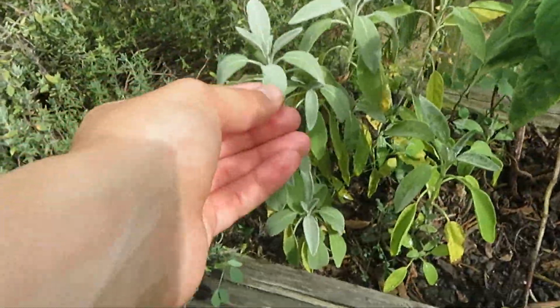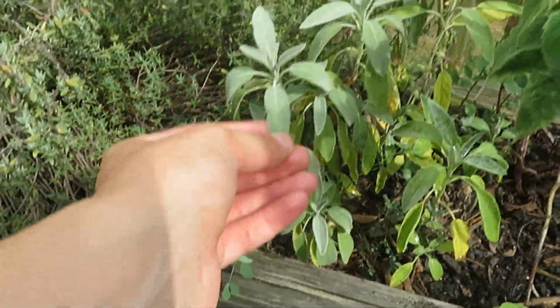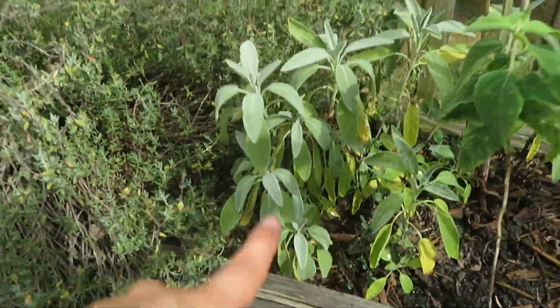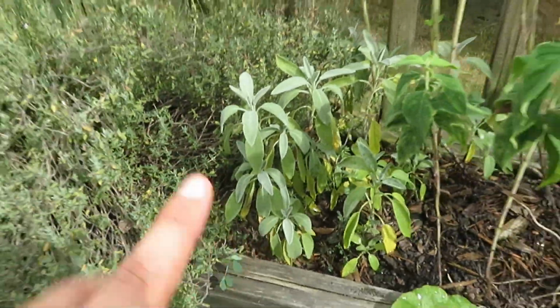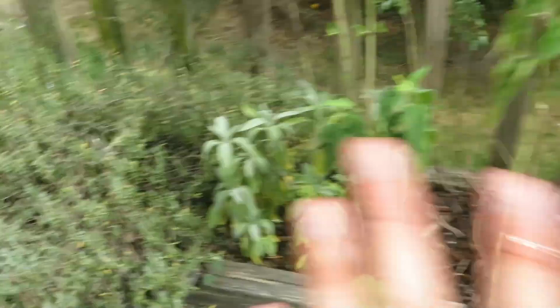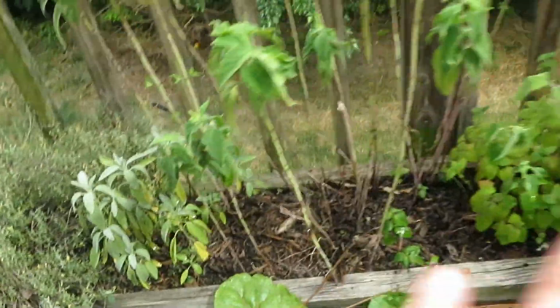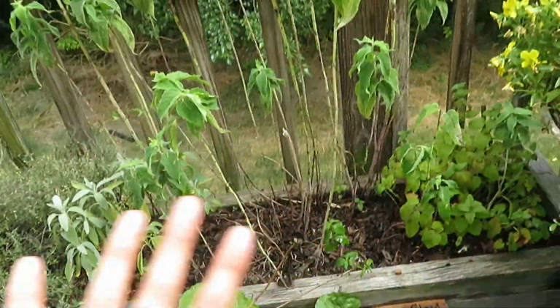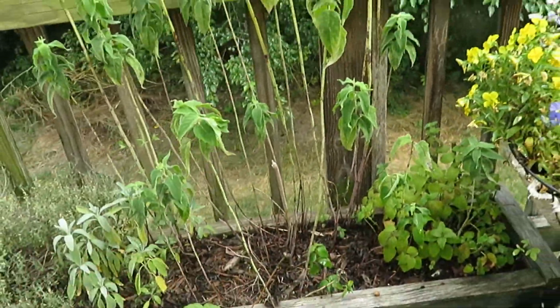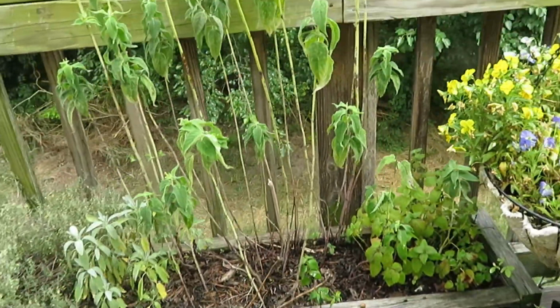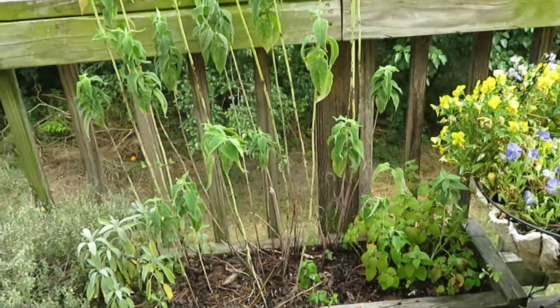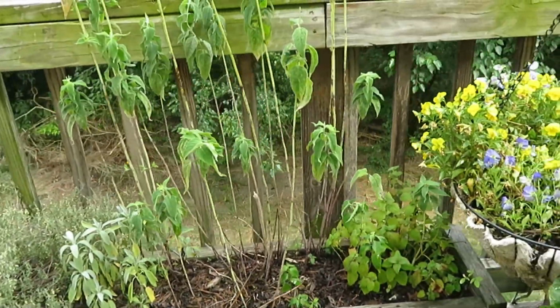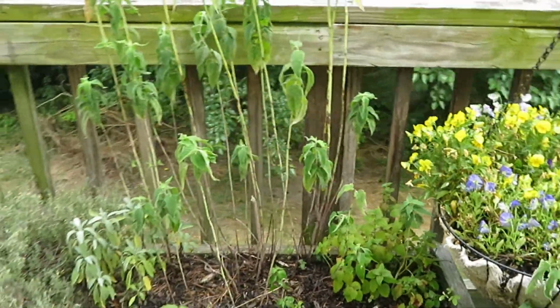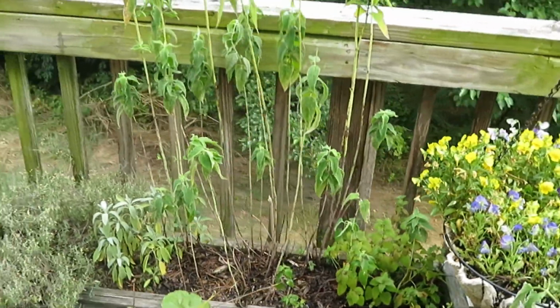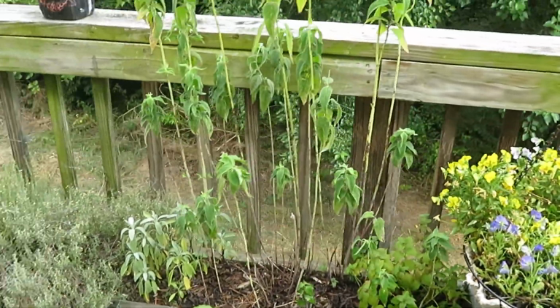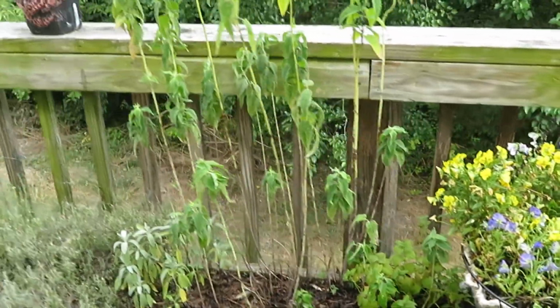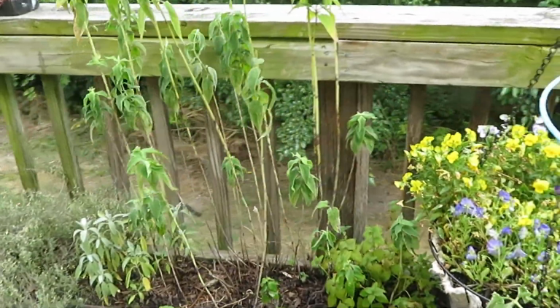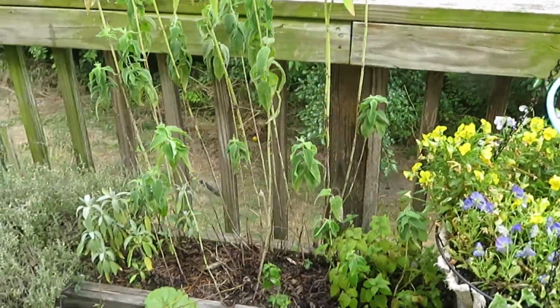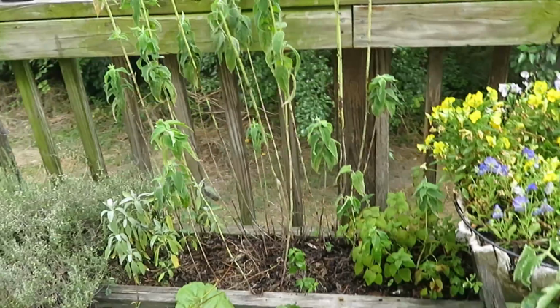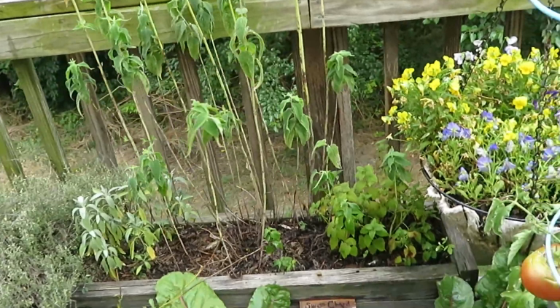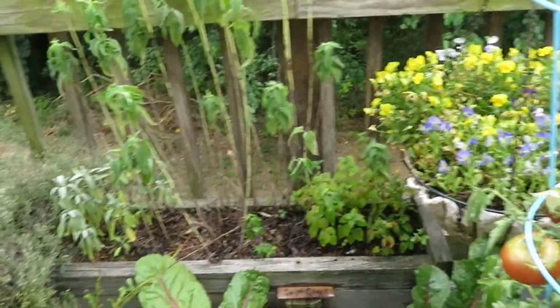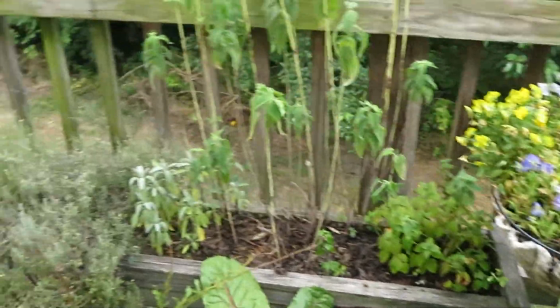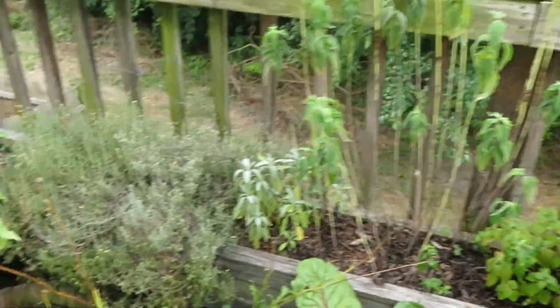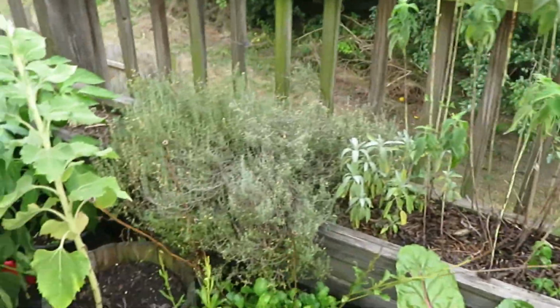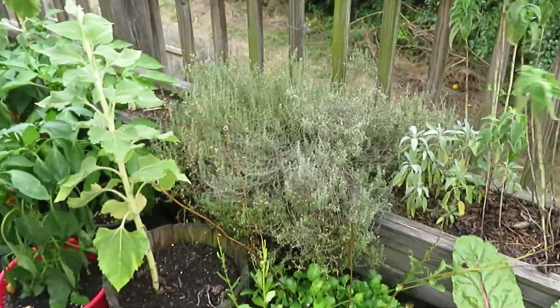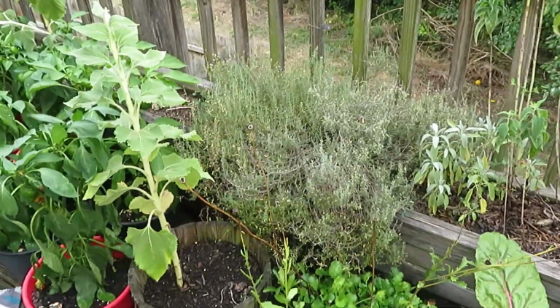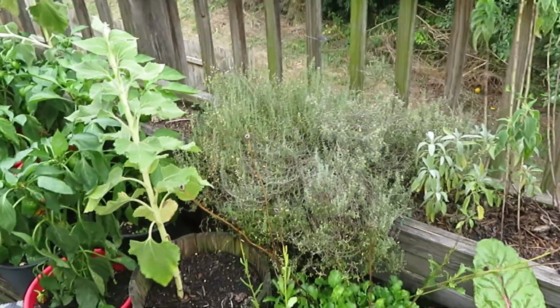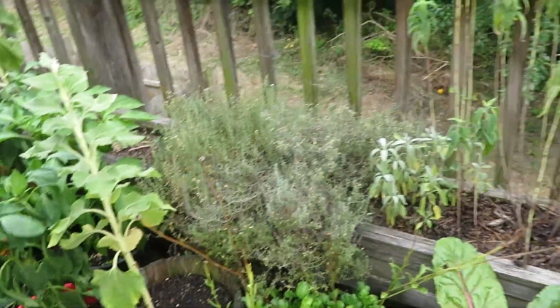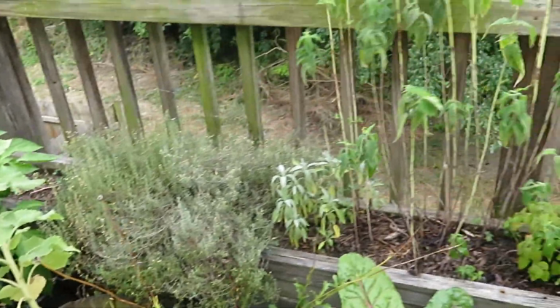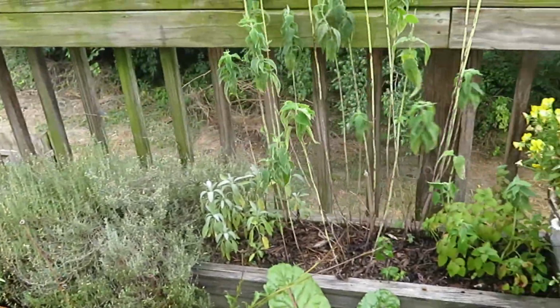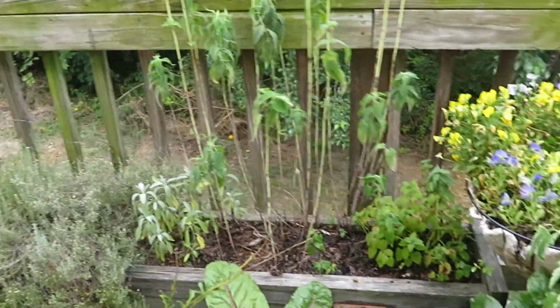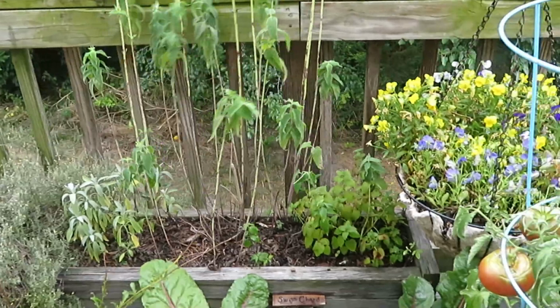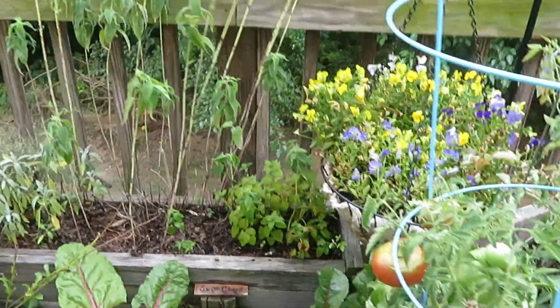And then that is sage down there. These are all perennials, so they will come back. This is something I'll probably wind up harvesting with the thyme right here, because these are all perennials near the end of fall.